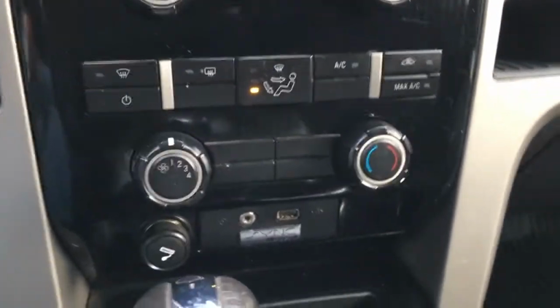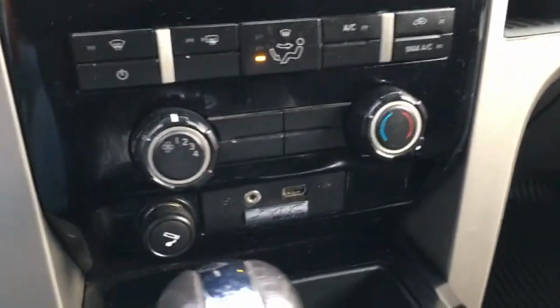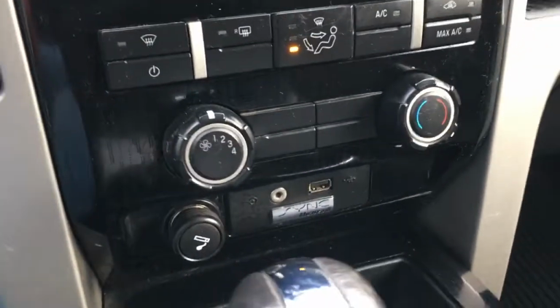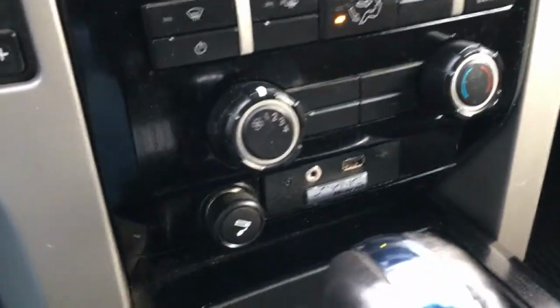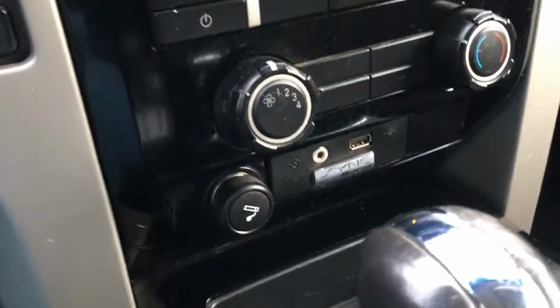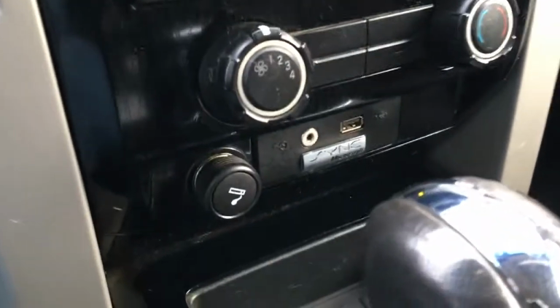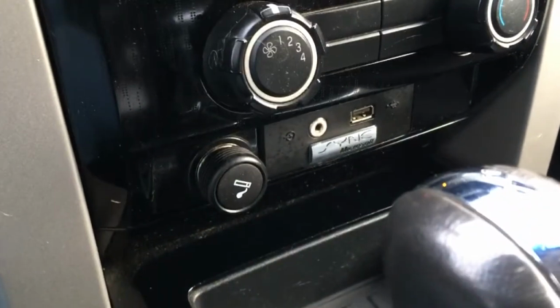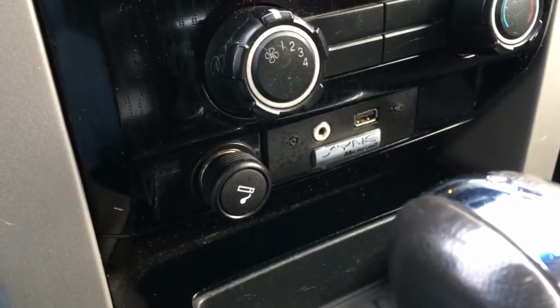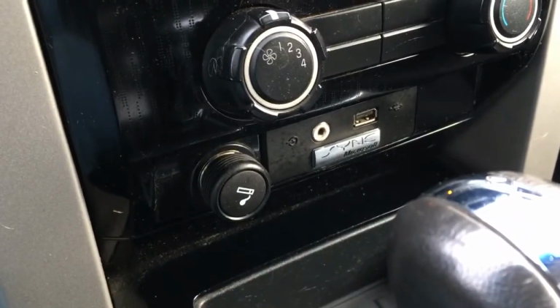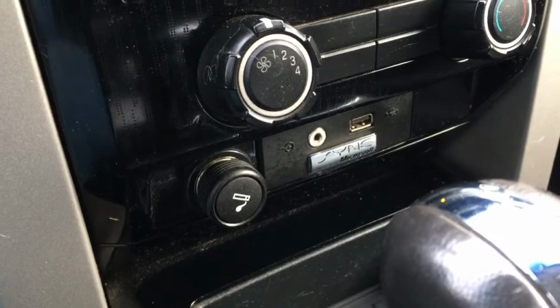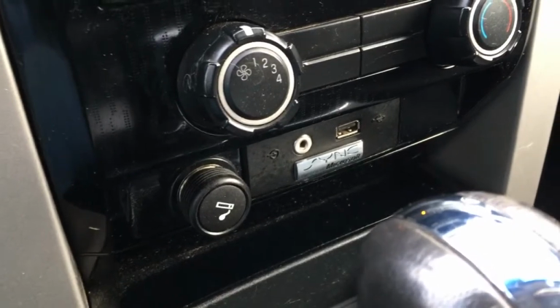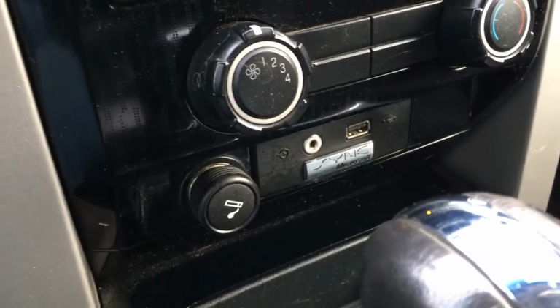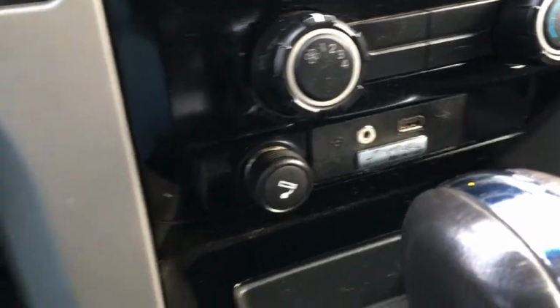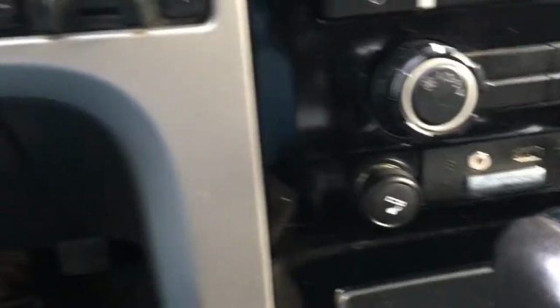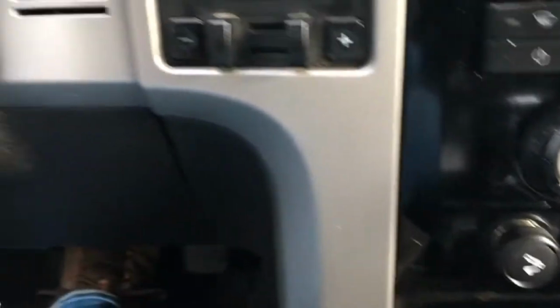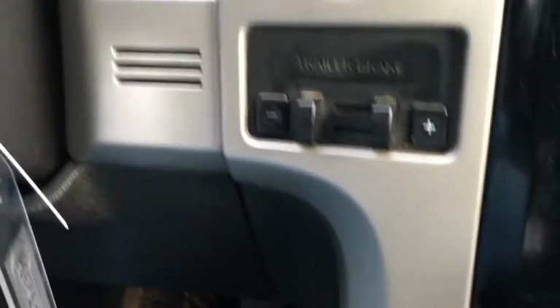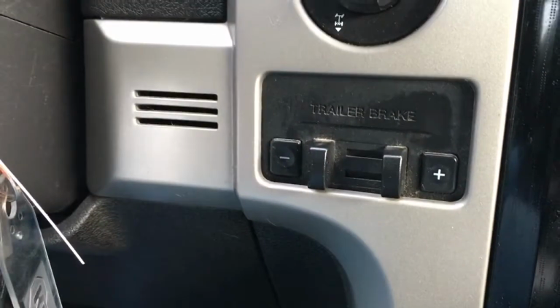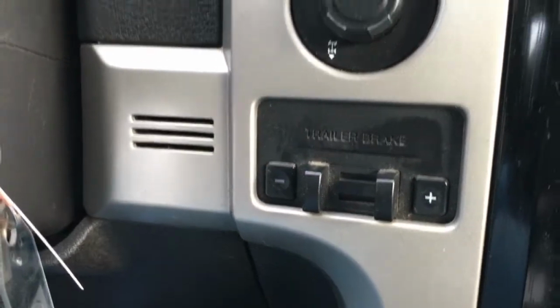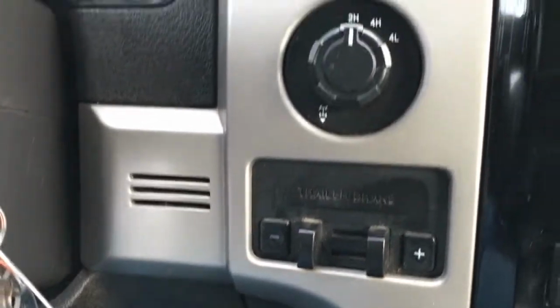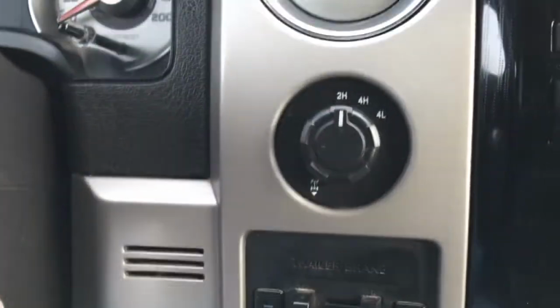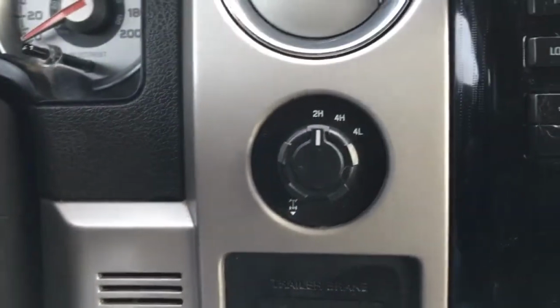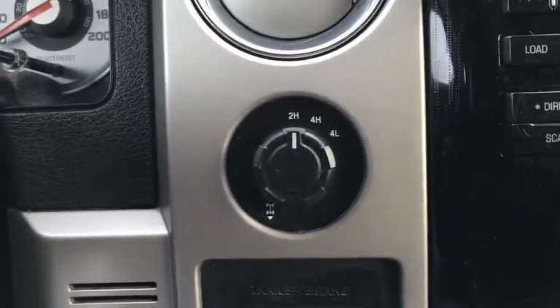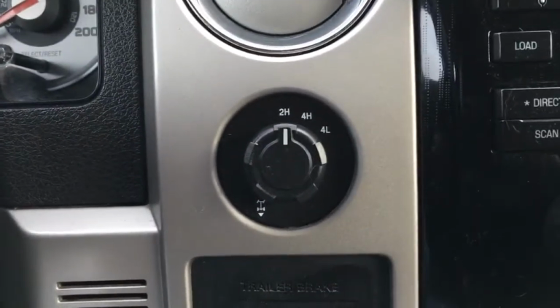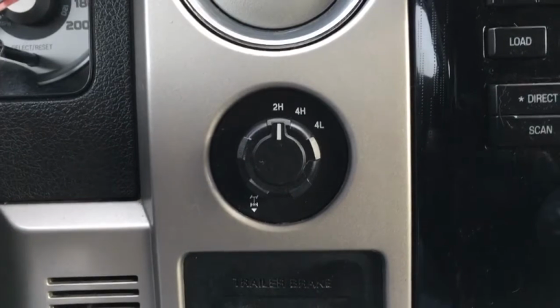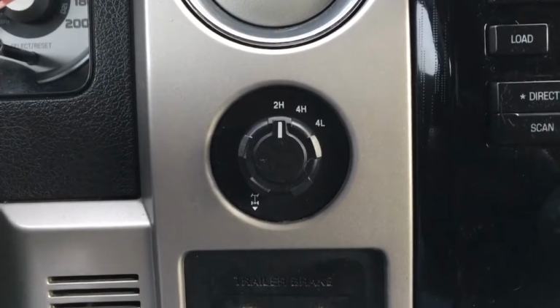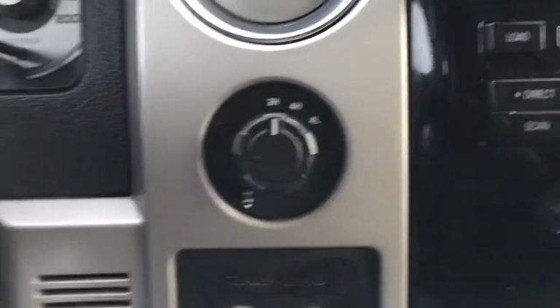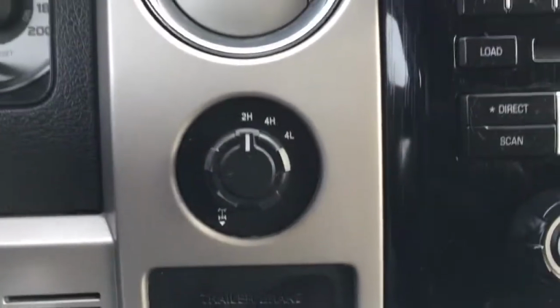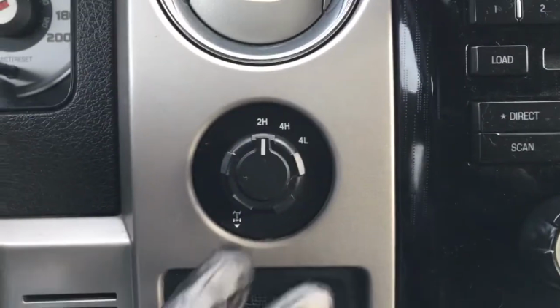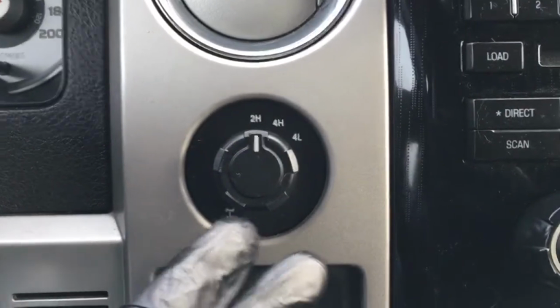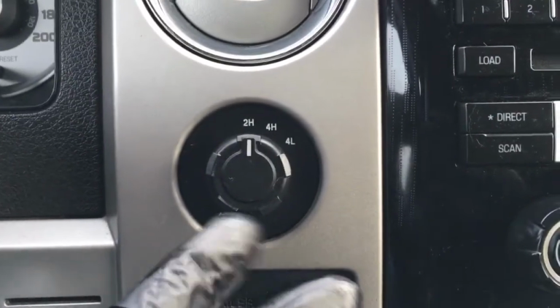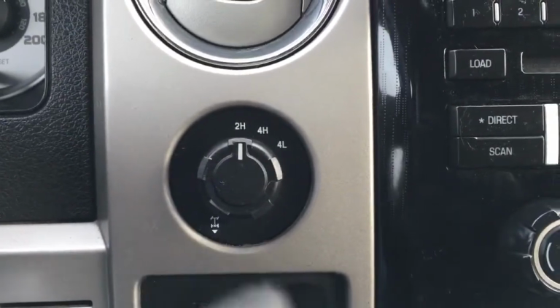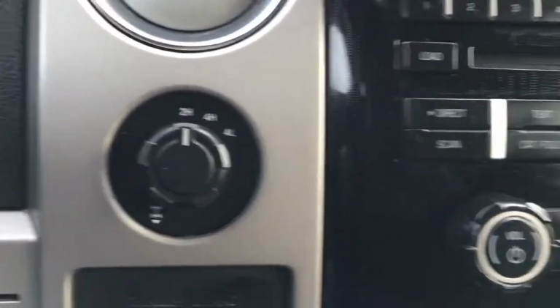Down below, it's got a cigarette lighter, MP3 input, and USB port. Off to the left, integrated trailer brake controller. Electronic shift on the fly, four-wheel drive. You can electronically lock your rear differential by pulling that out.